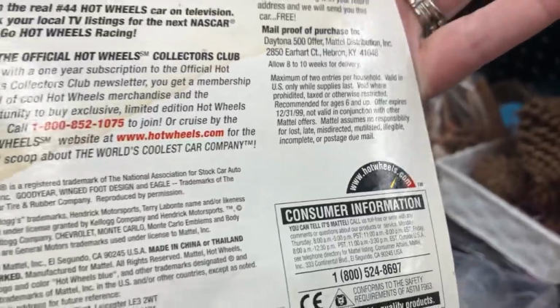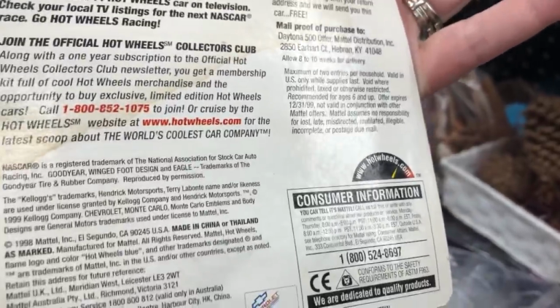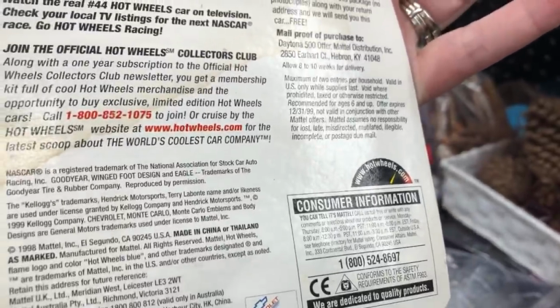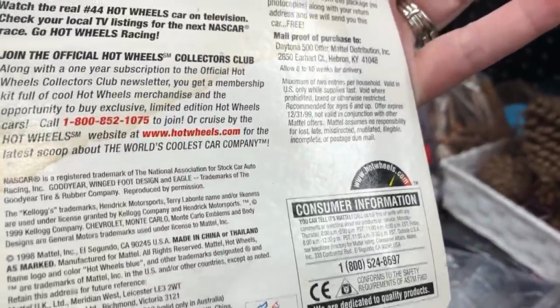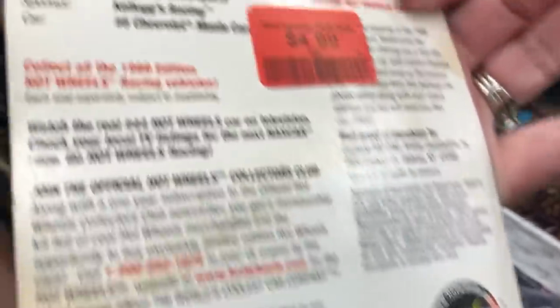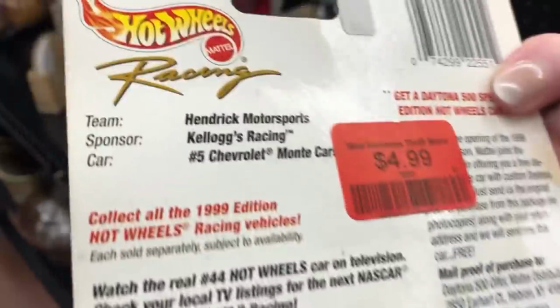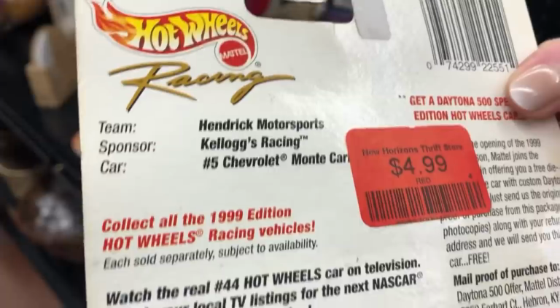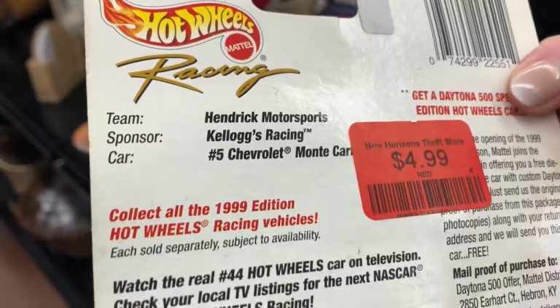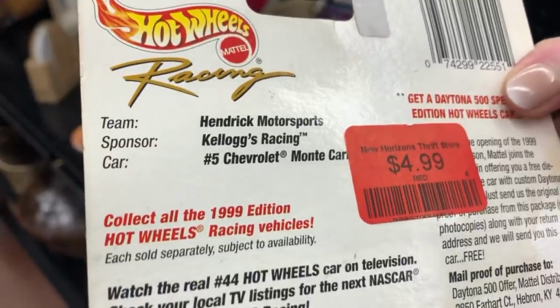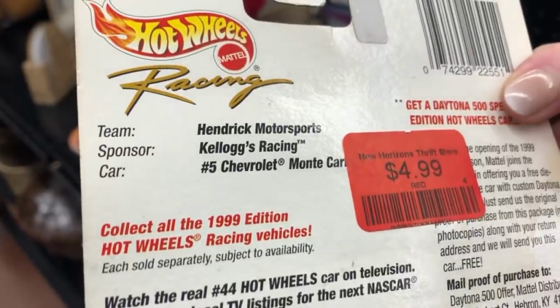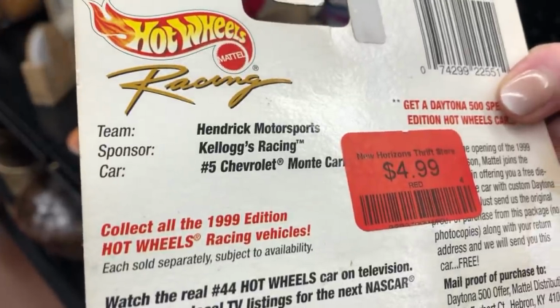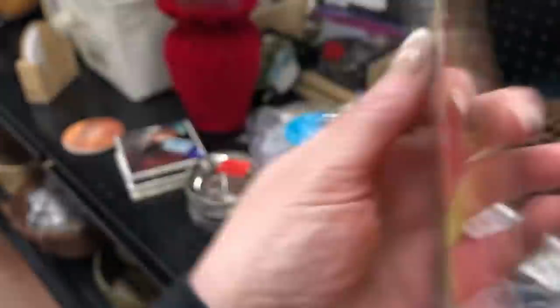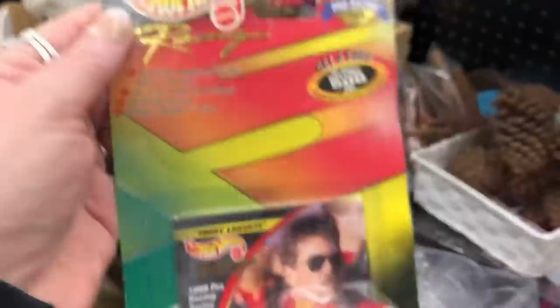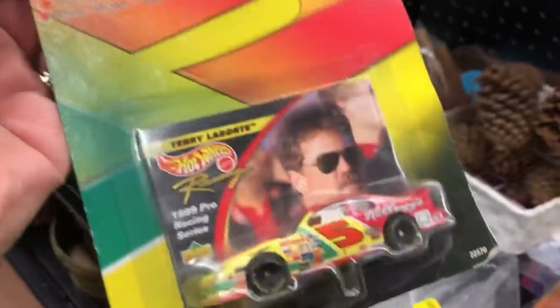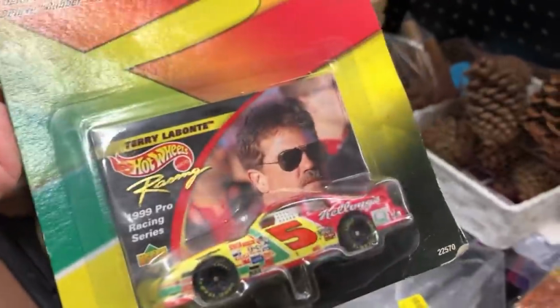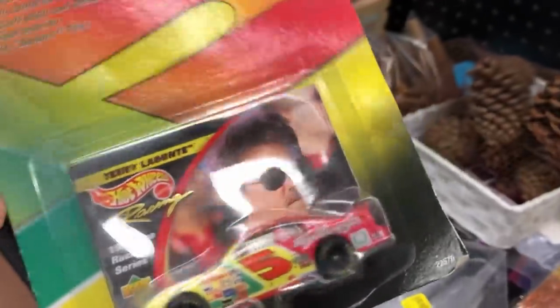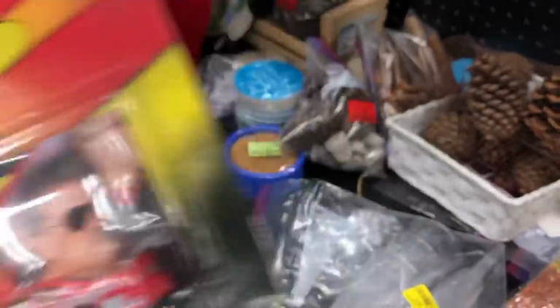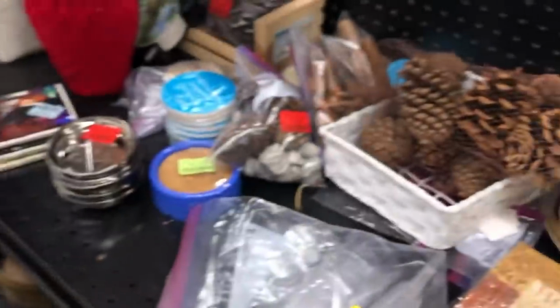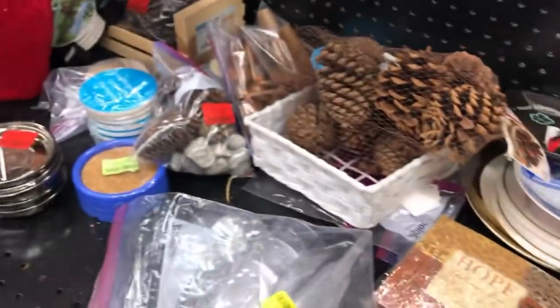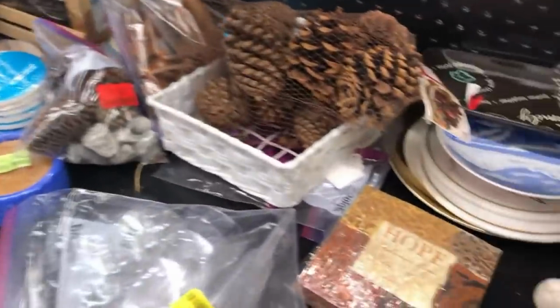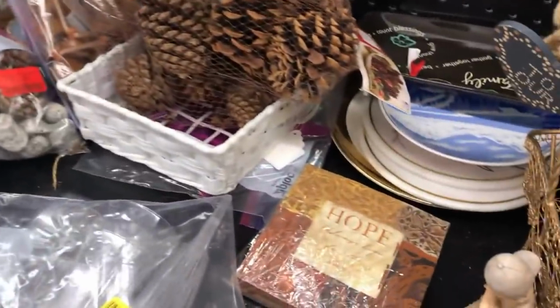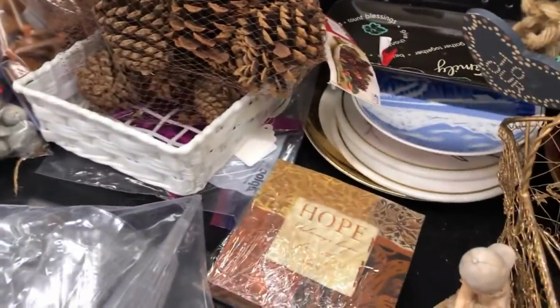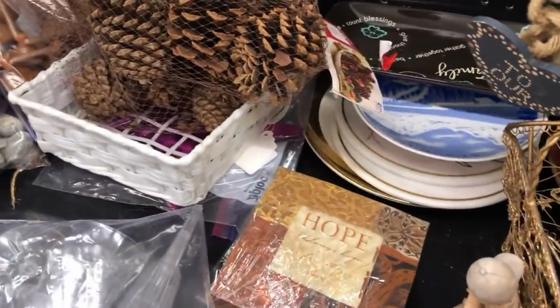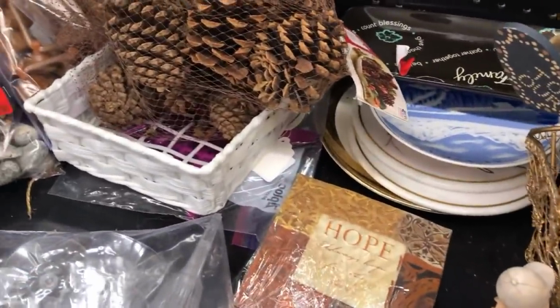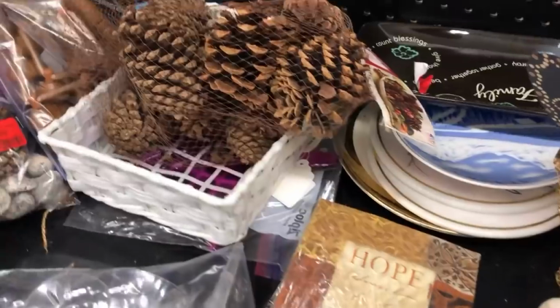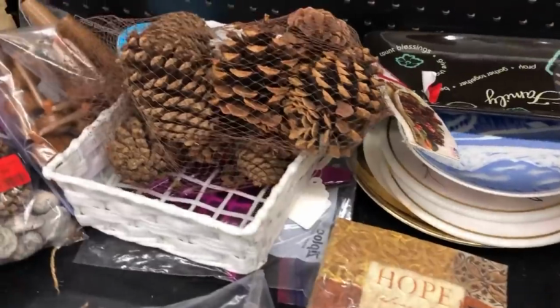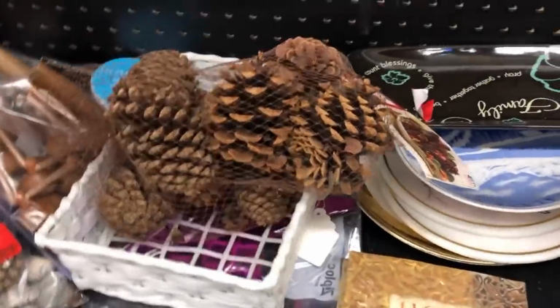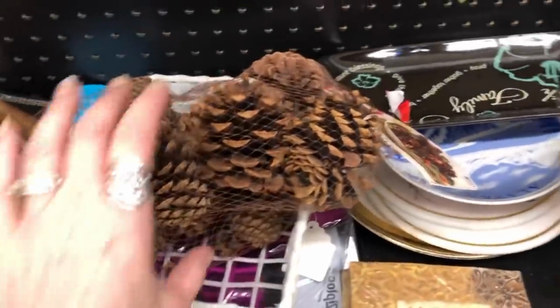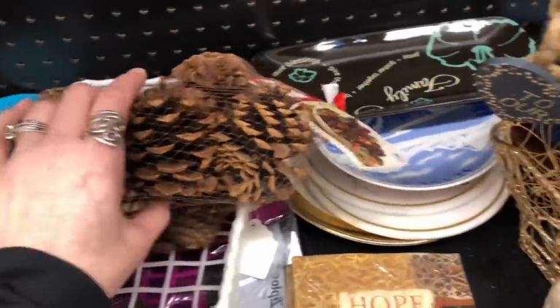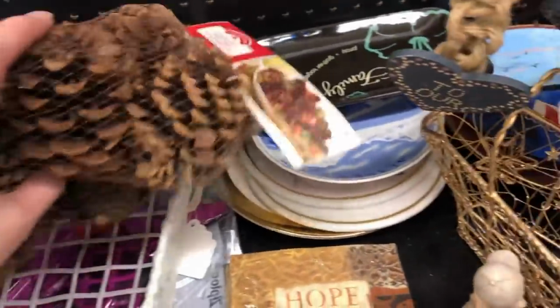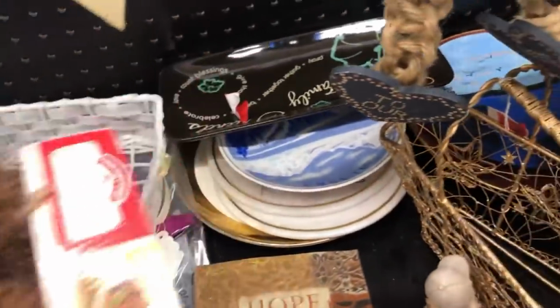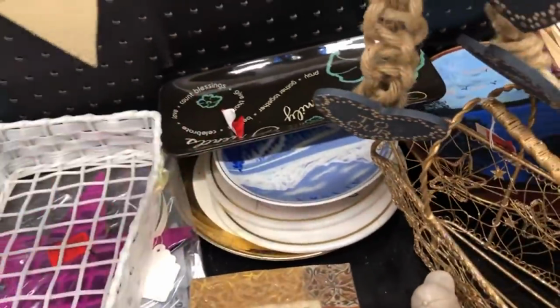$4.99 — it says 'collect all the $19.99 Hot Wheels racing vehicles.' Five bucks — I better check that. I'll put it in the cart for a second but I better check that for a five dollar buy-in.